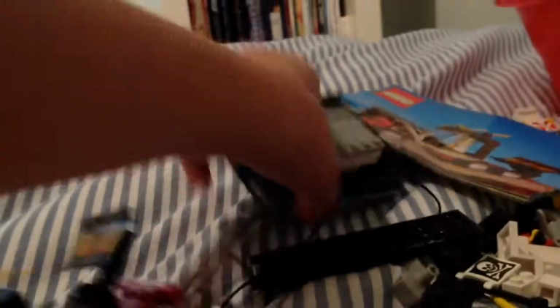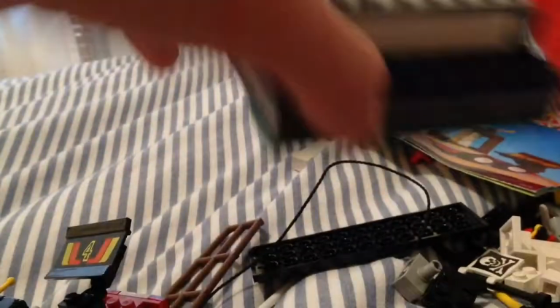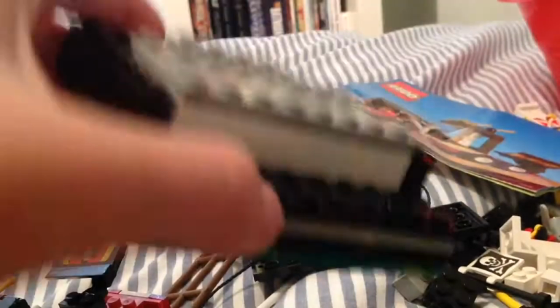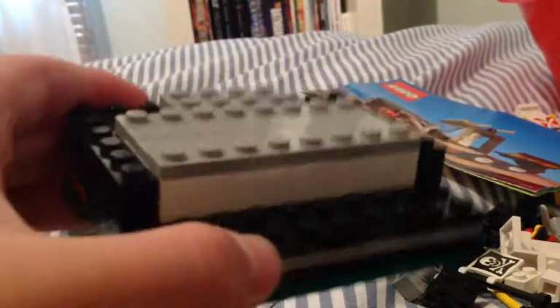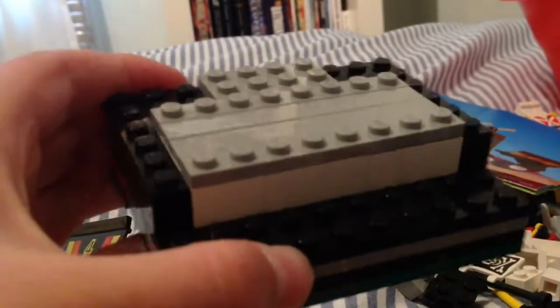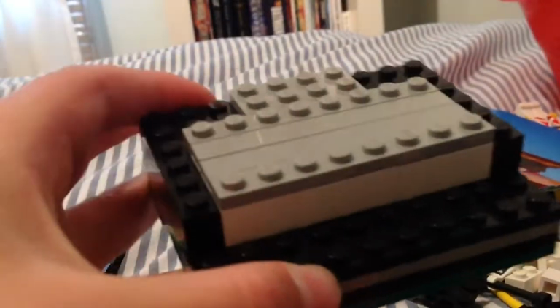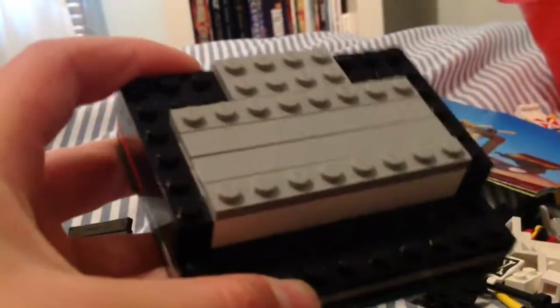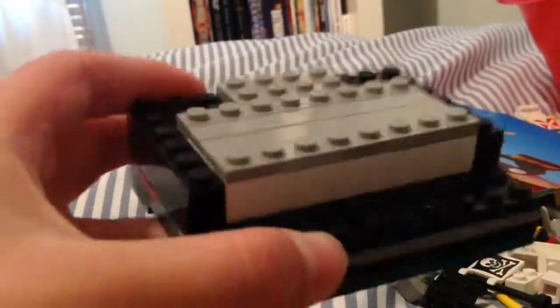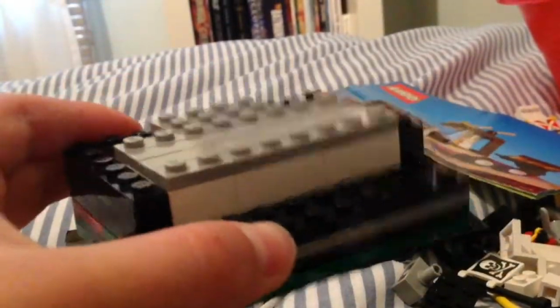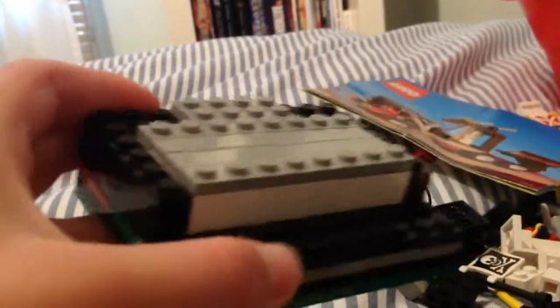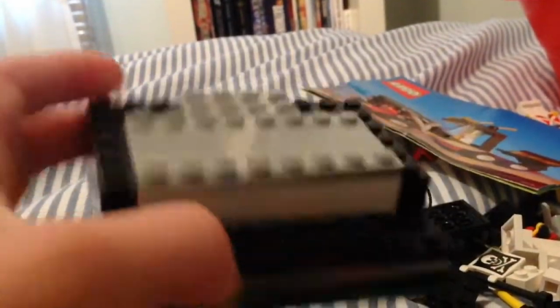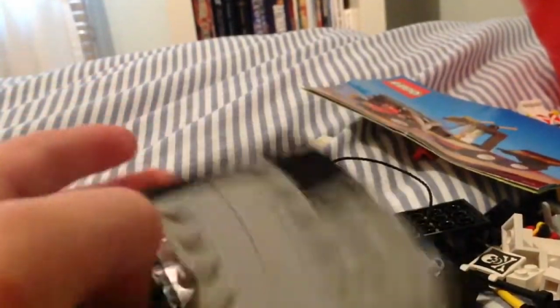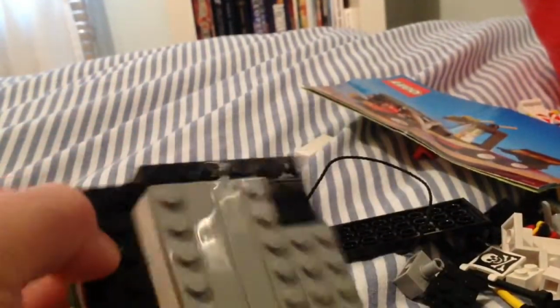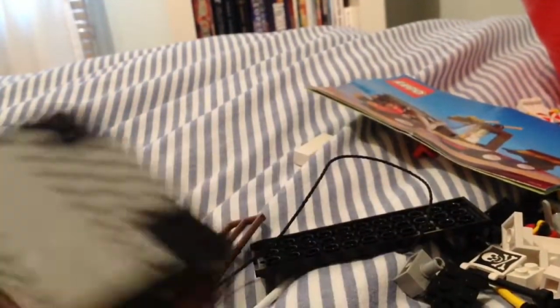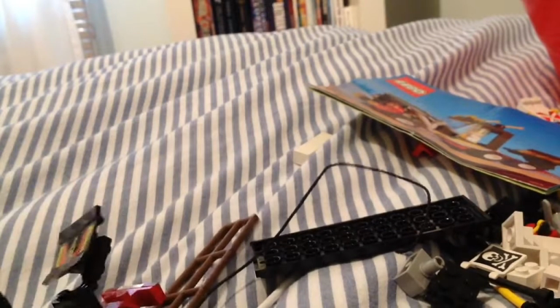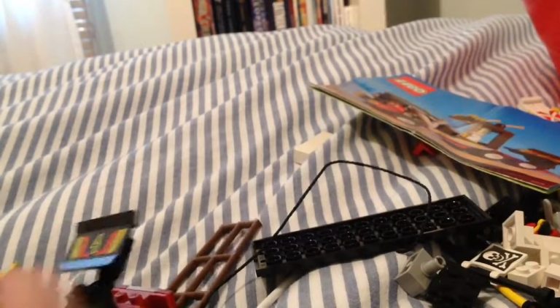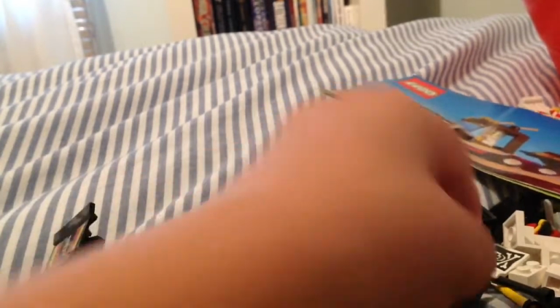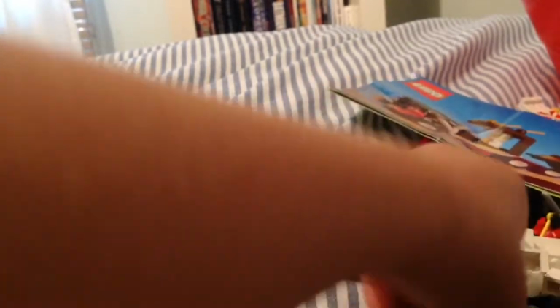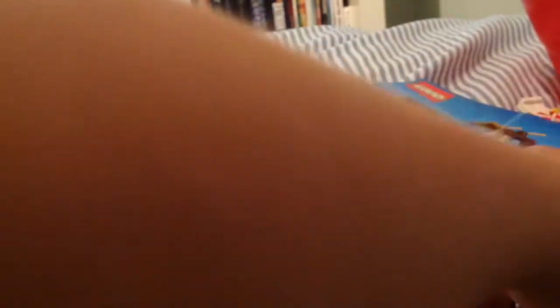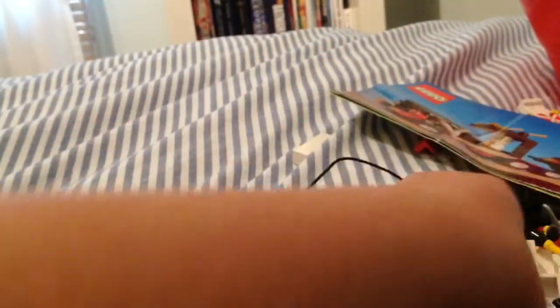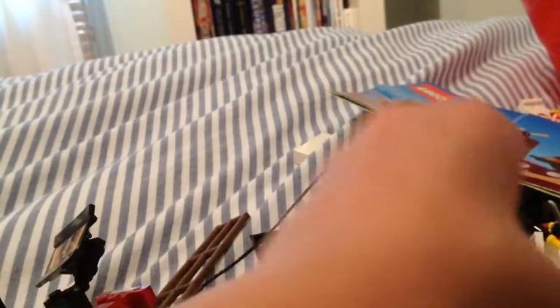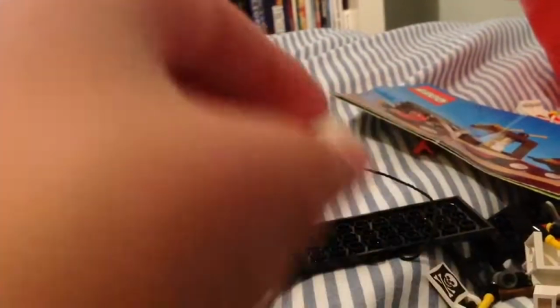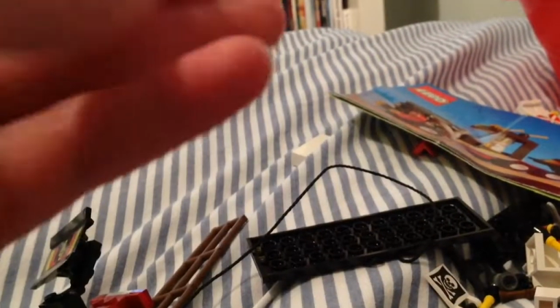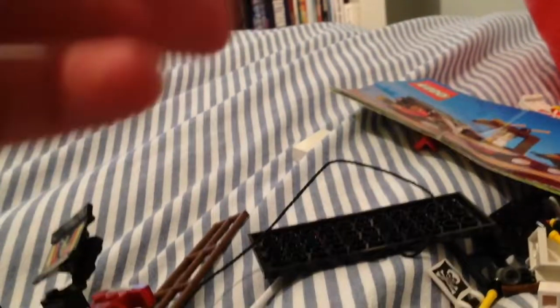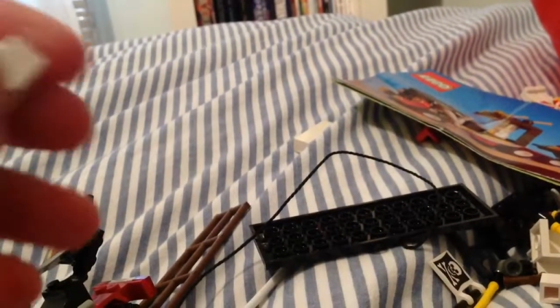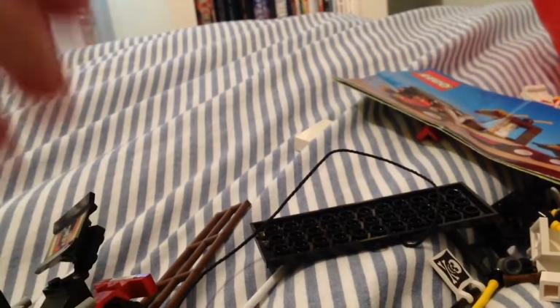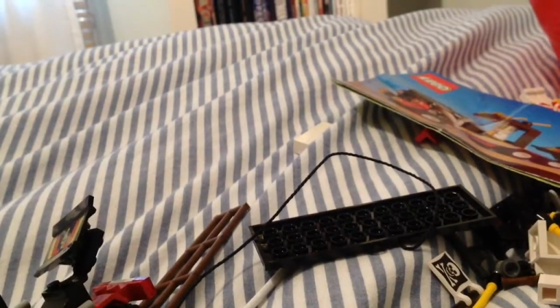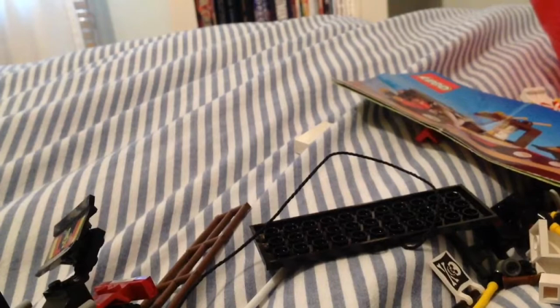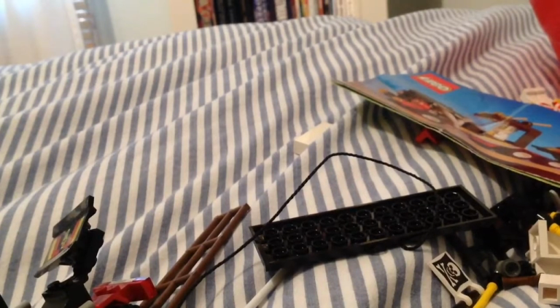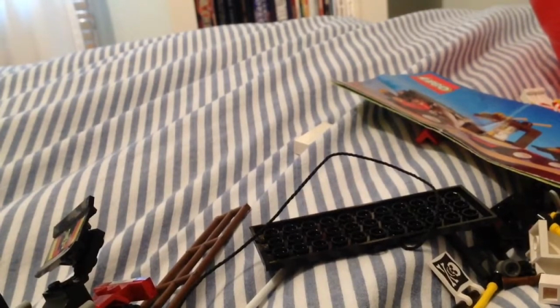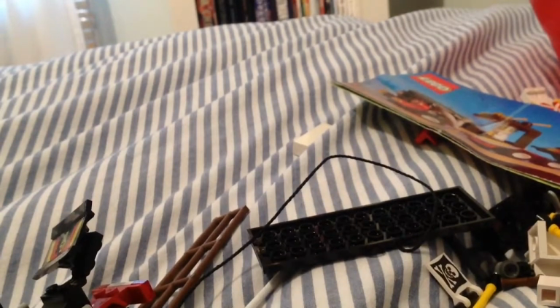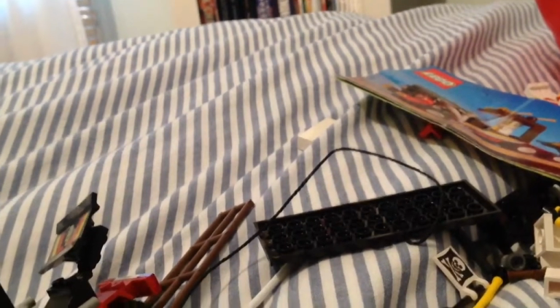The bucket was just full of spare parts, so I just built some random things to see if the blocks still went together. They fit perfectly with newer Lego.